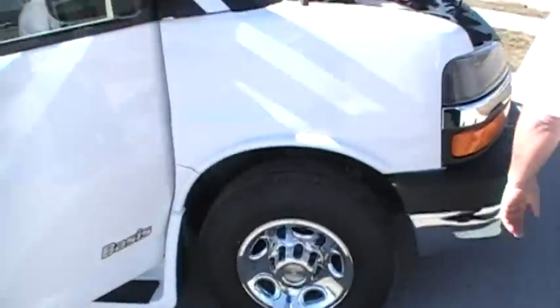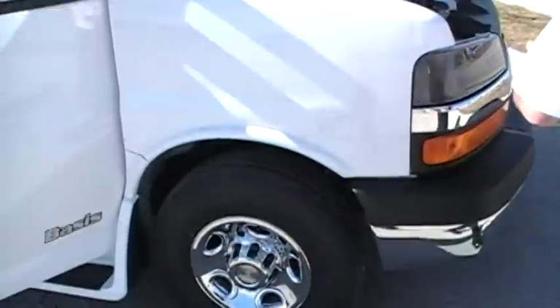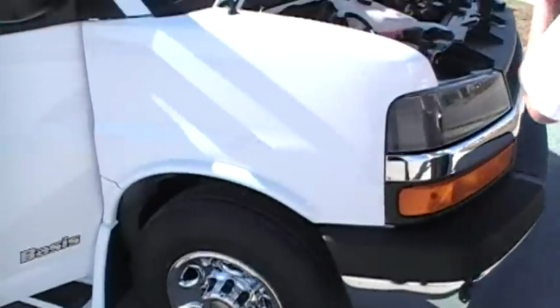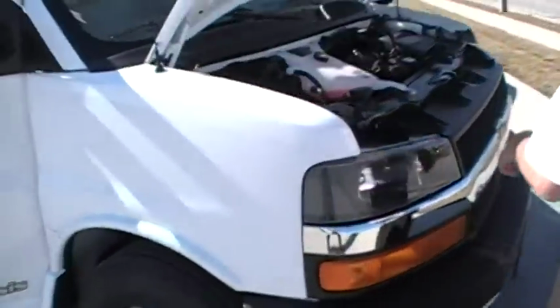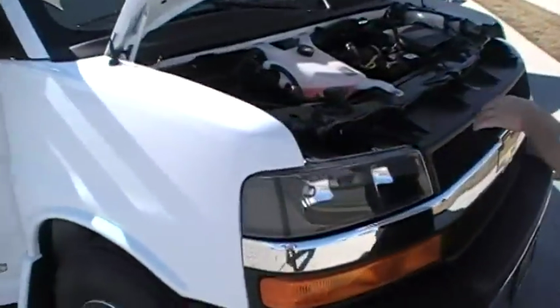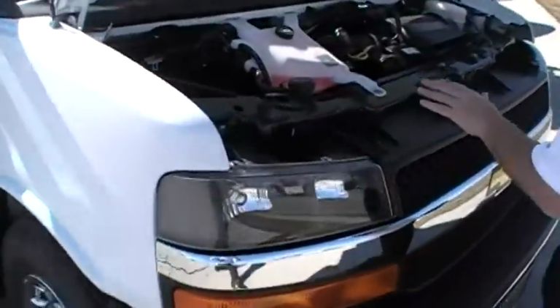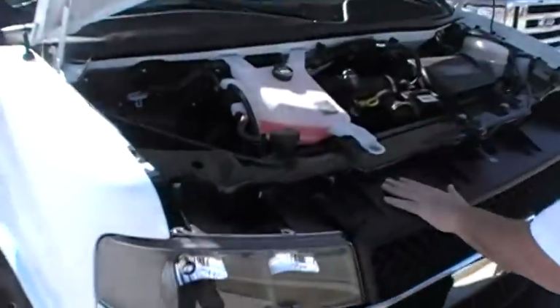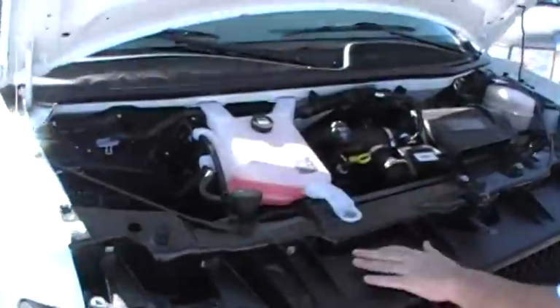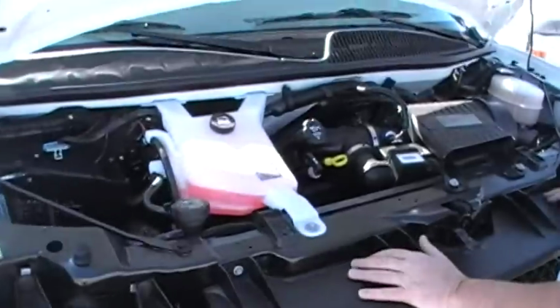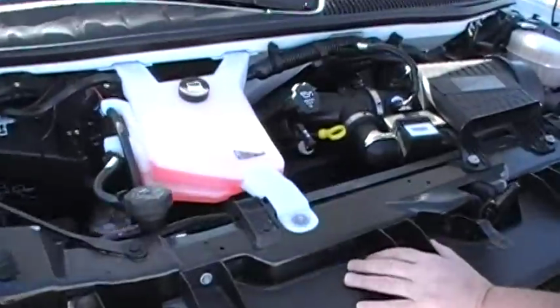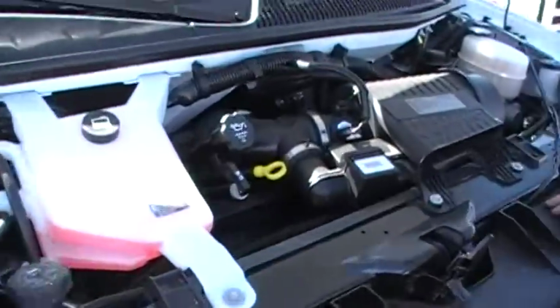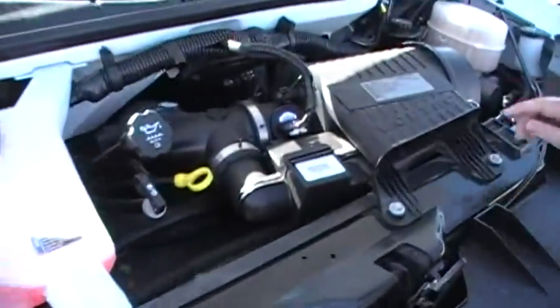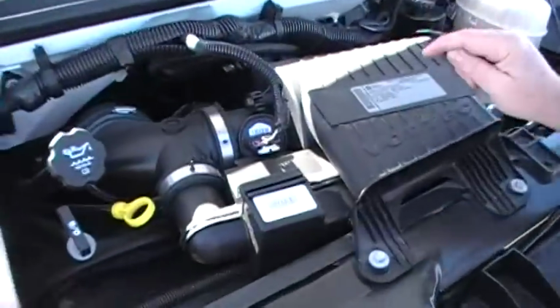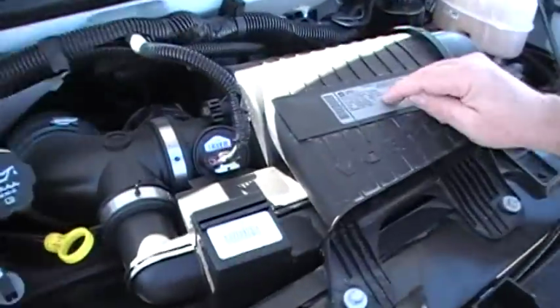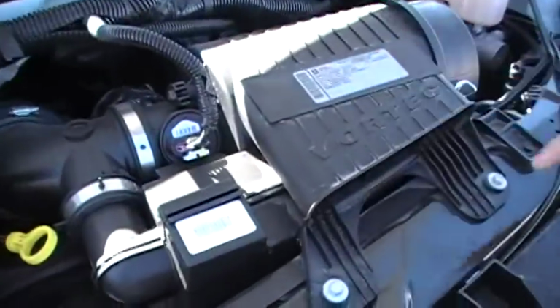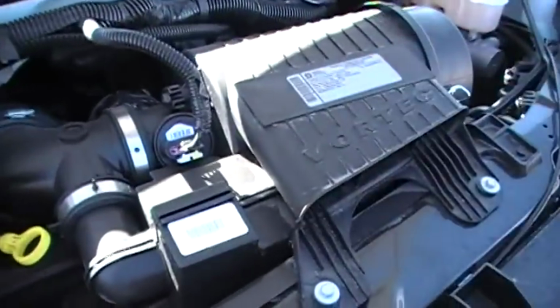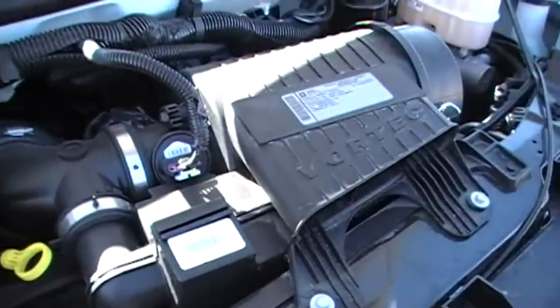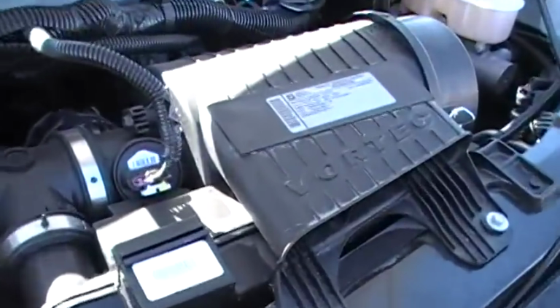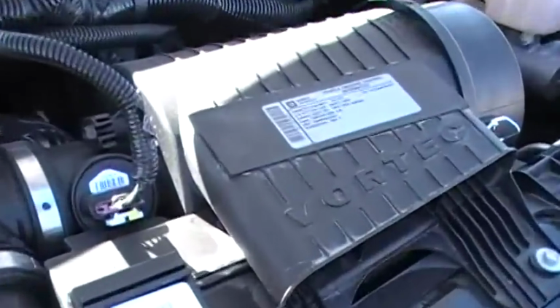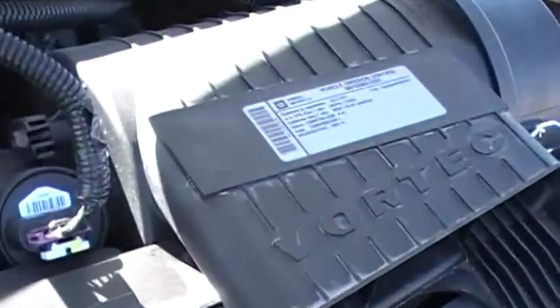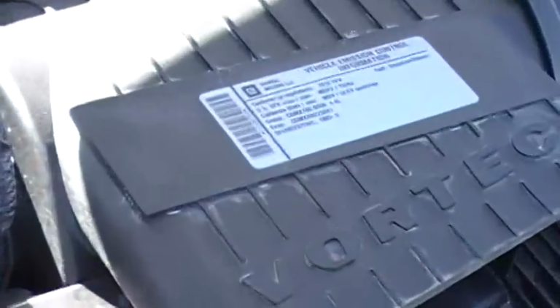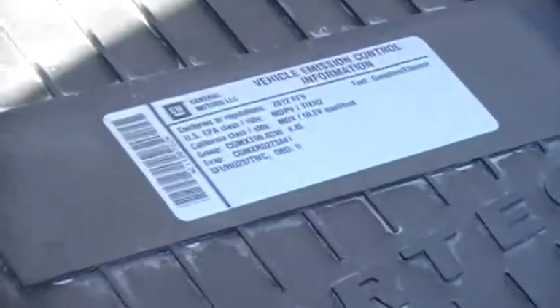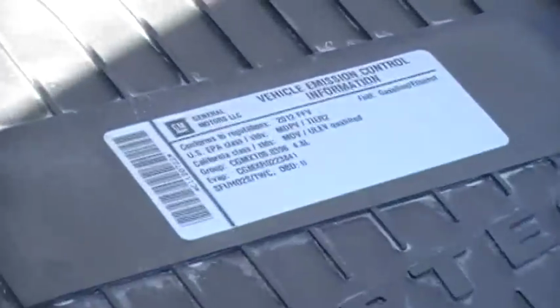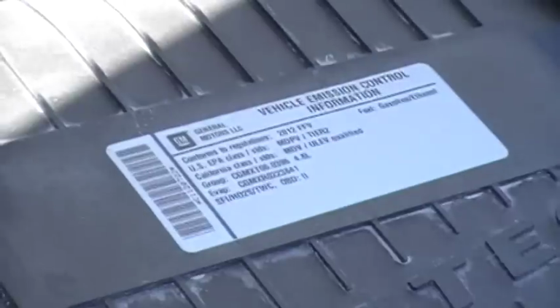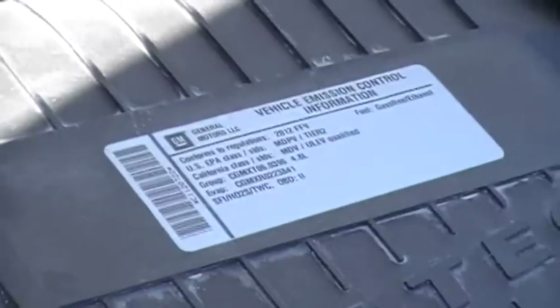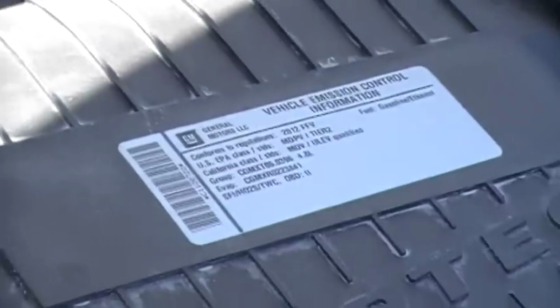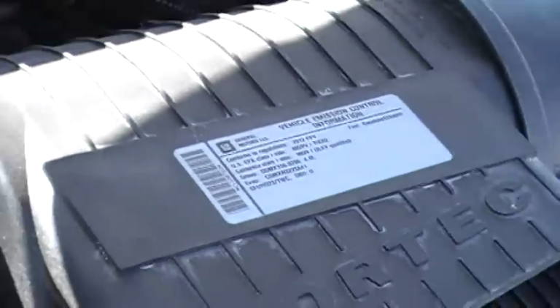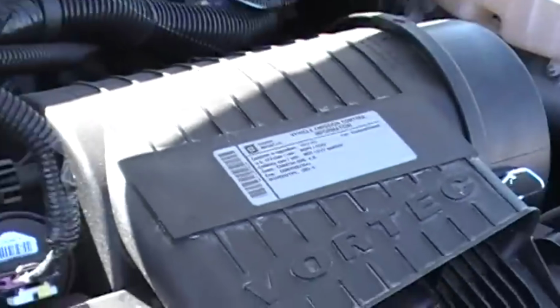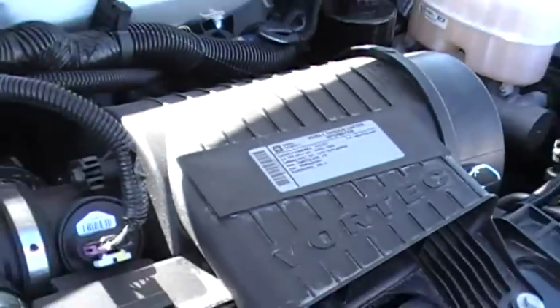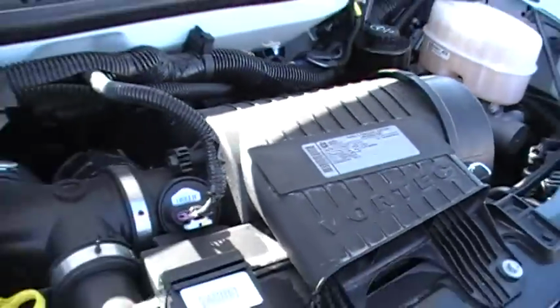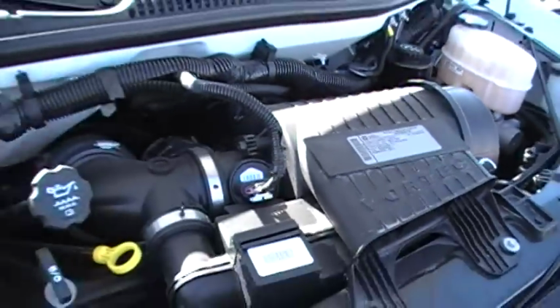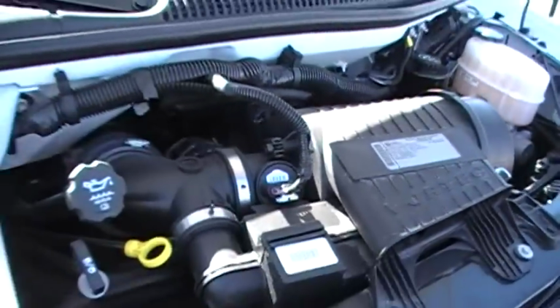Pleasure Way orders these Chevy chassis with the 4.8 liter V8 — that's the smaller V8 — so hopefully it's going to help you get a little better fuel economy.